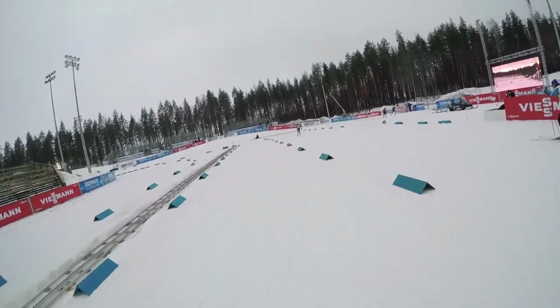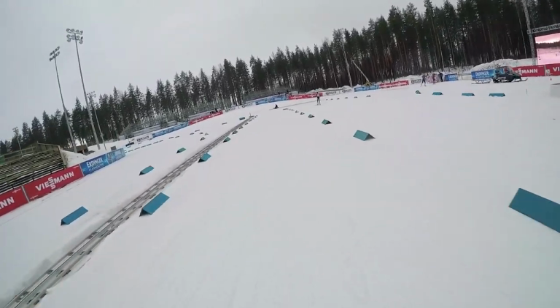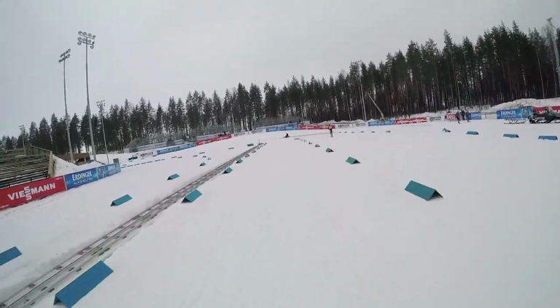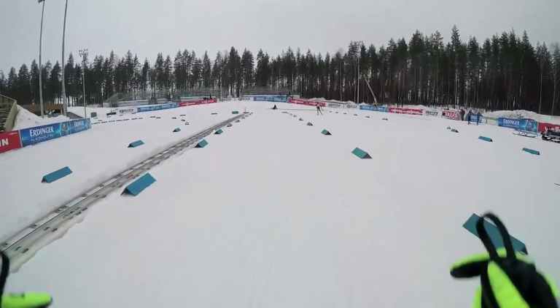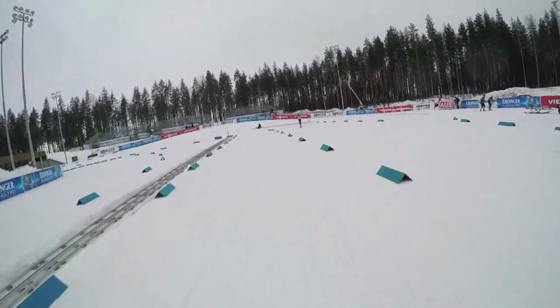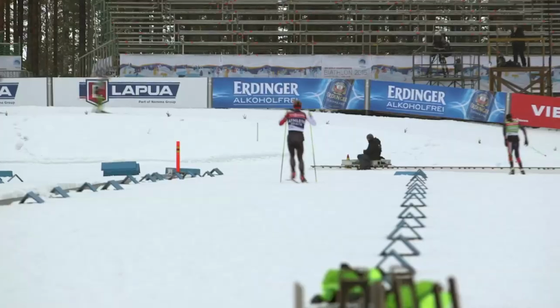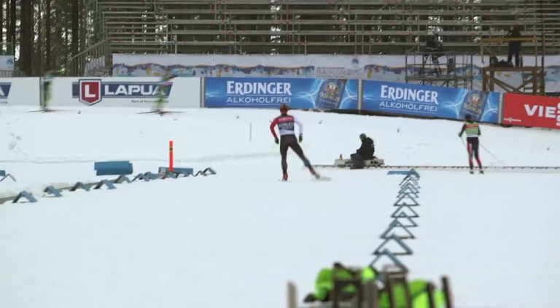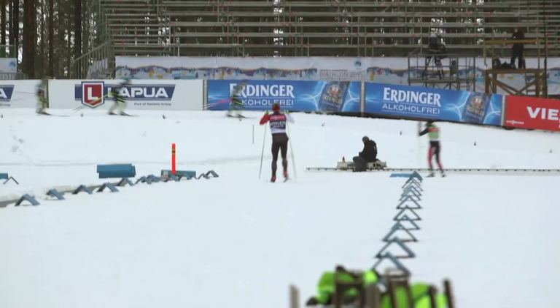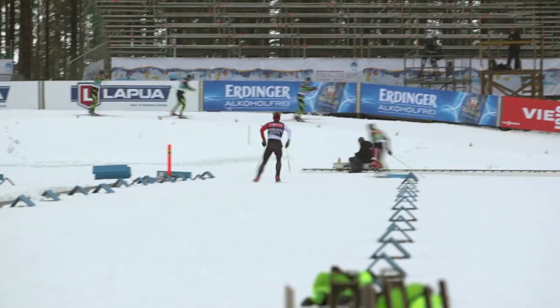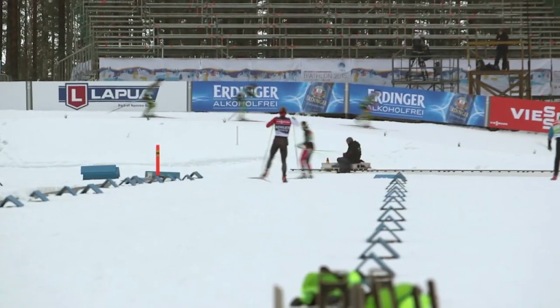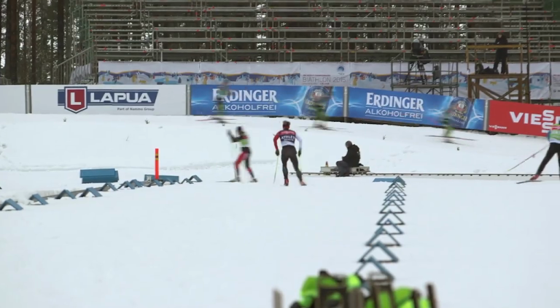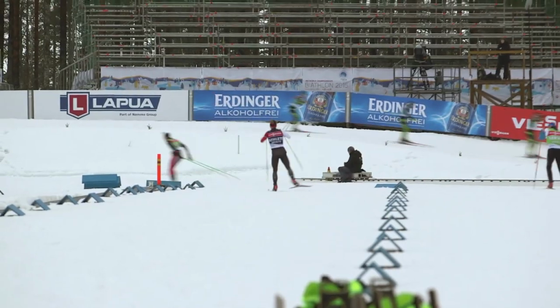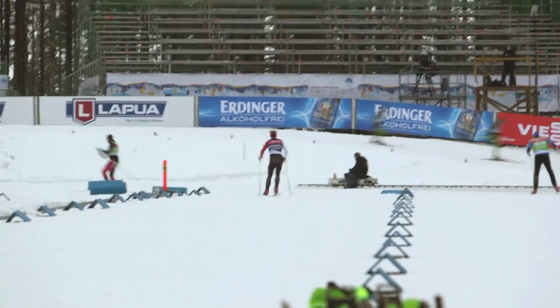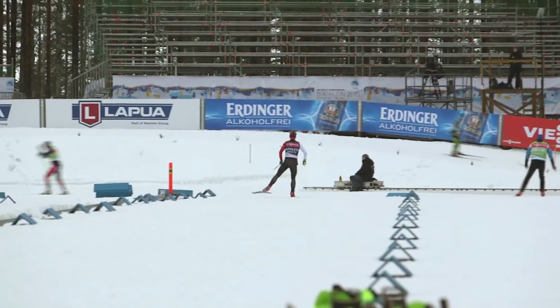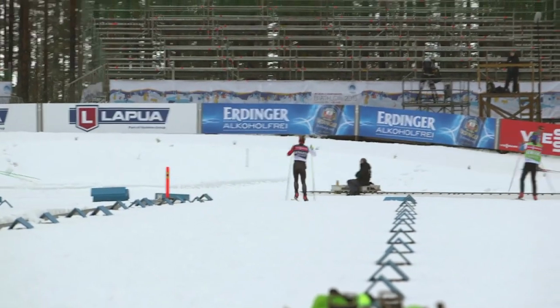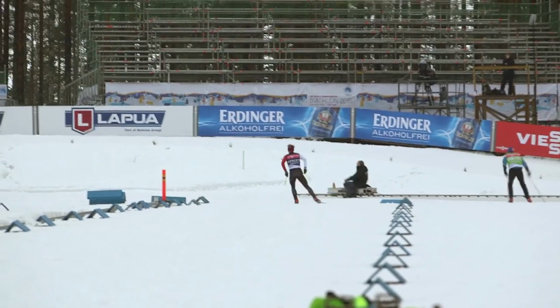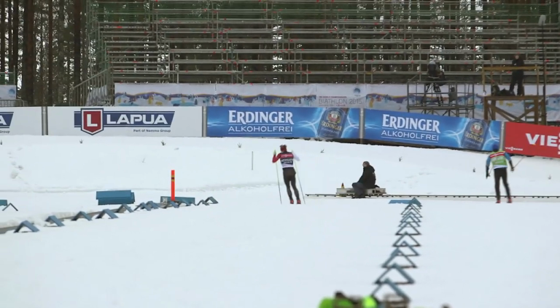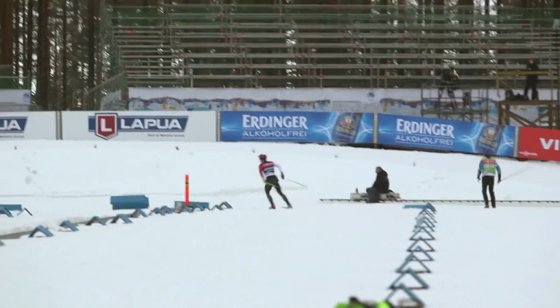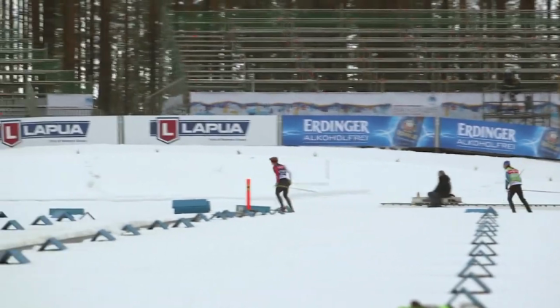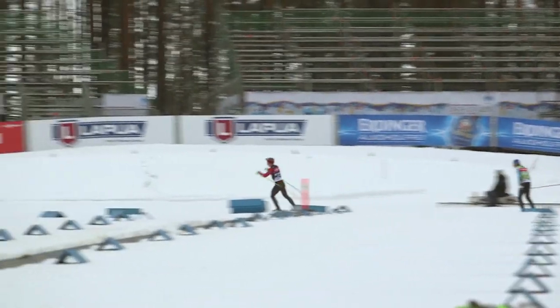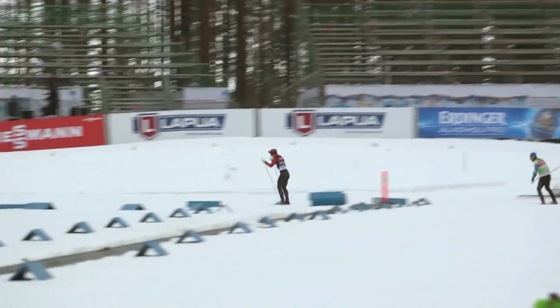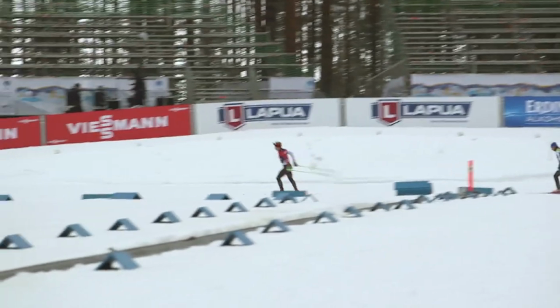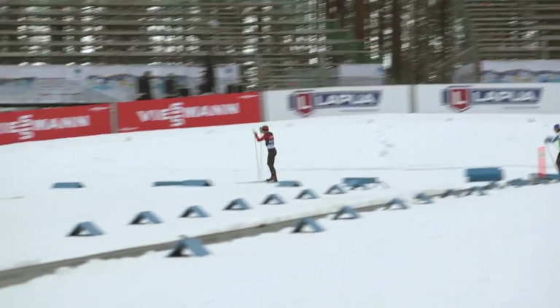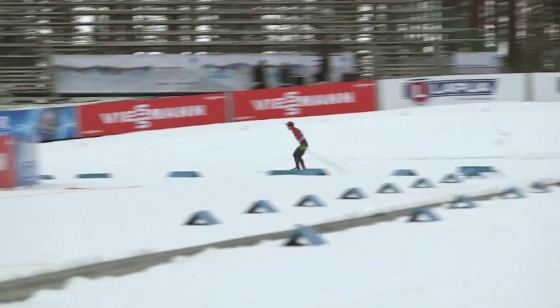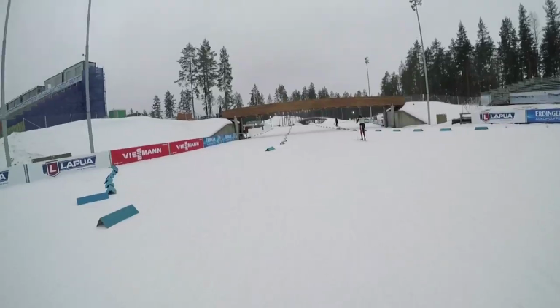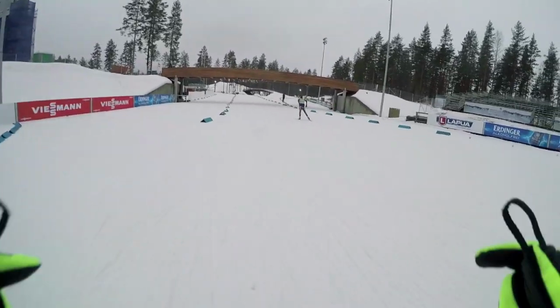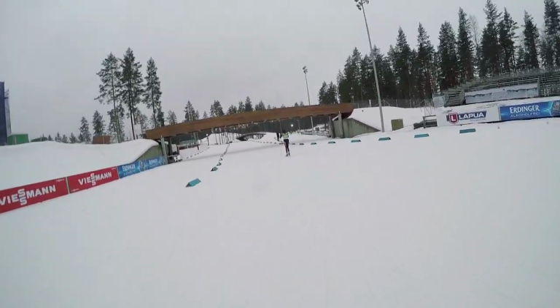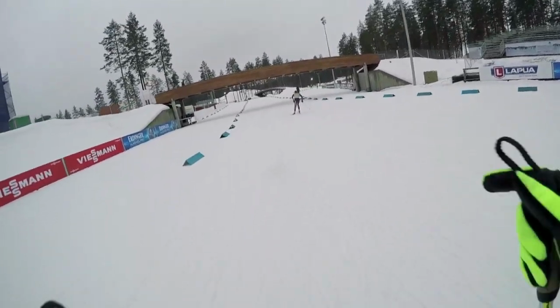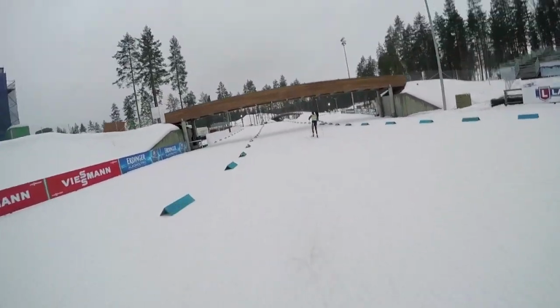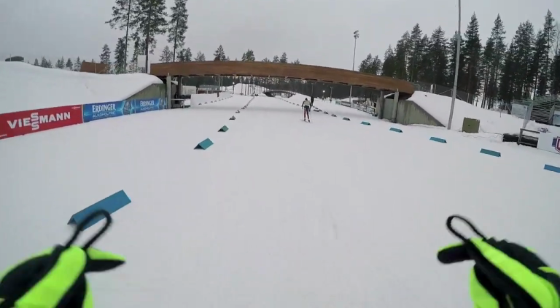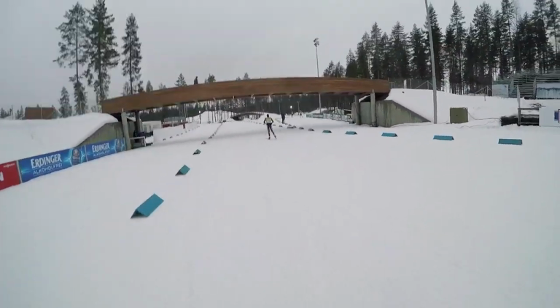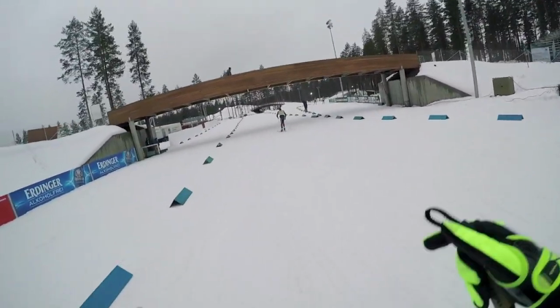So we're just heading out of the start now, out of the starting gate out on course. As you can see, lots of stands here. As we head out, it's nice and flat at the start, which is nice for leading the range — you can pick up a lot of speed.